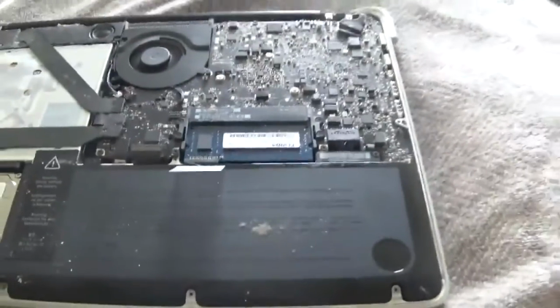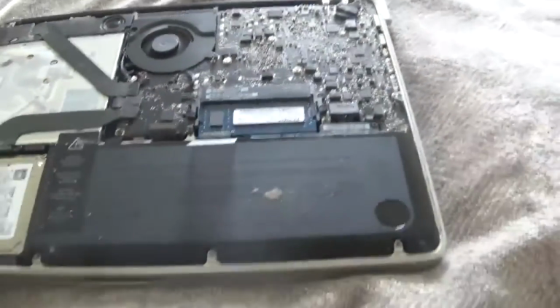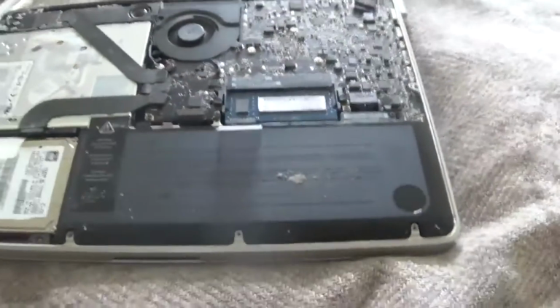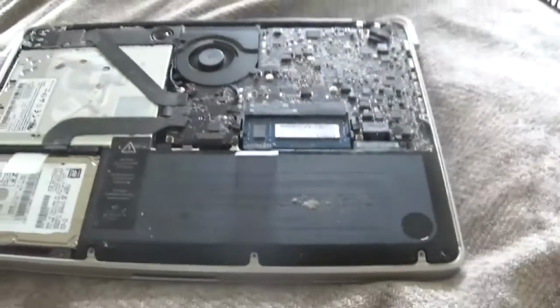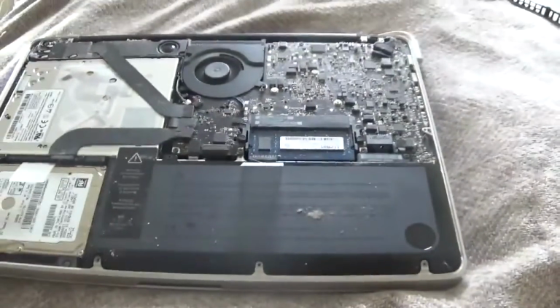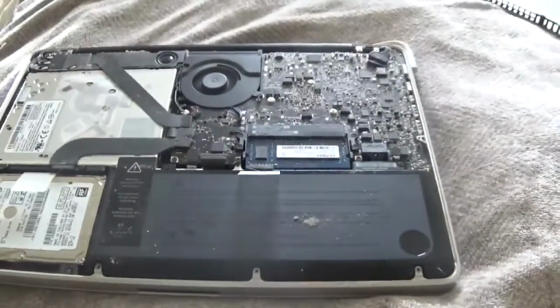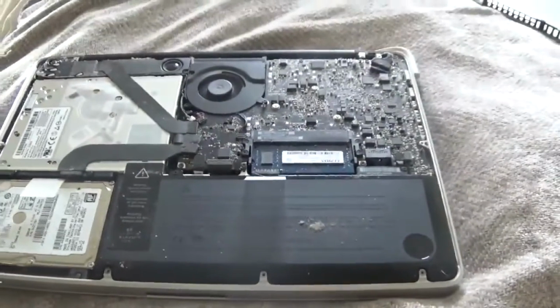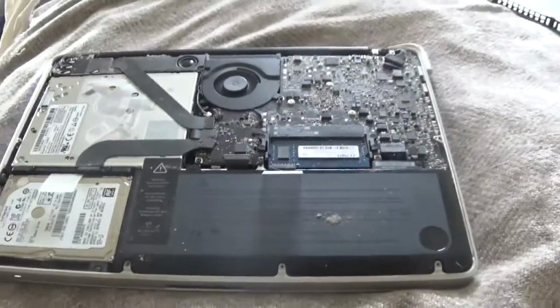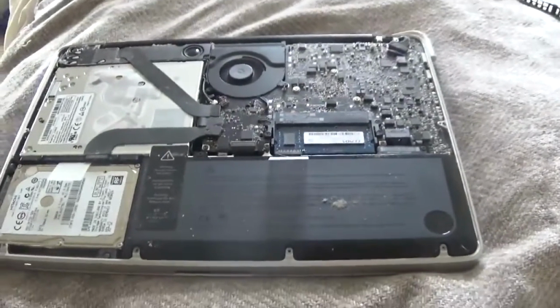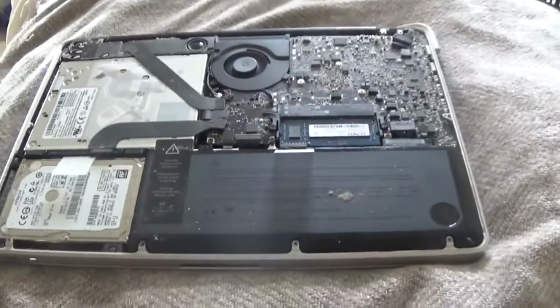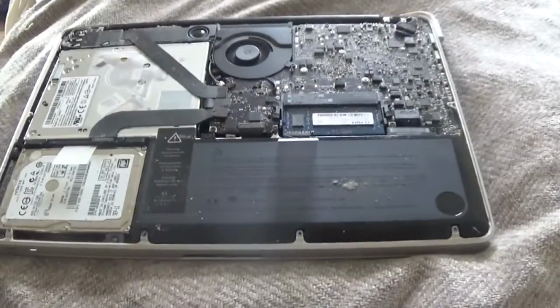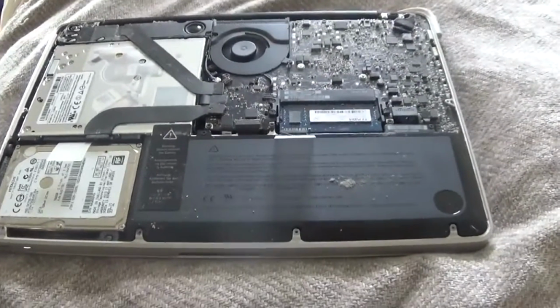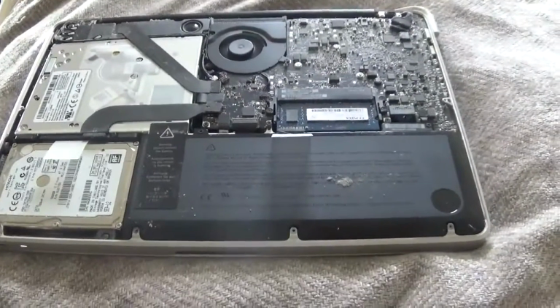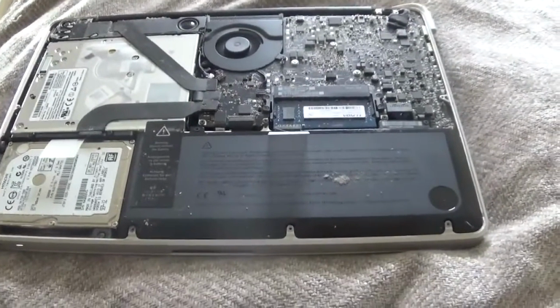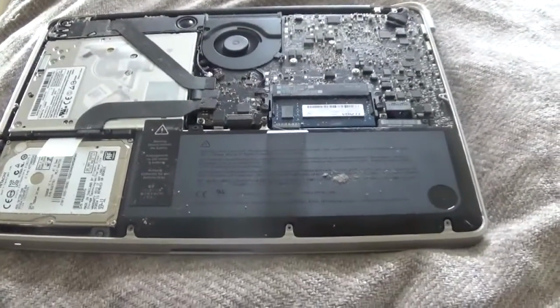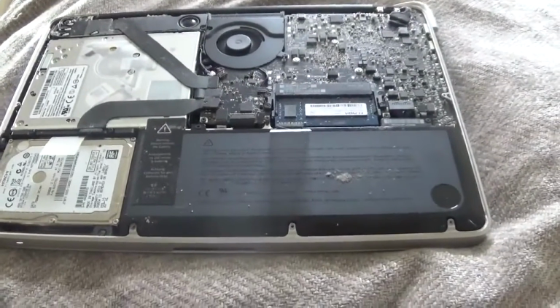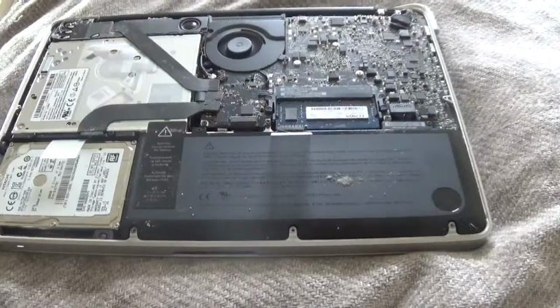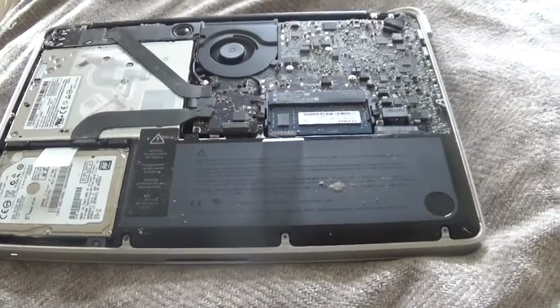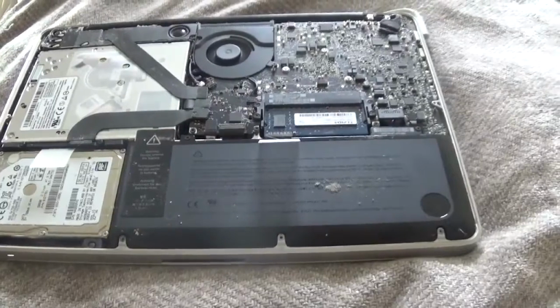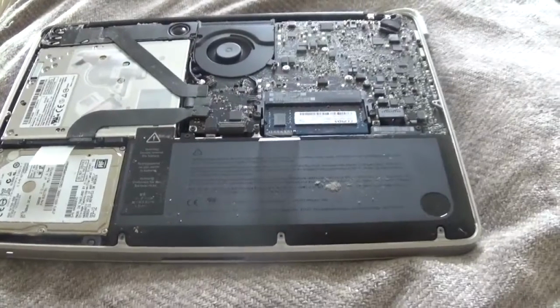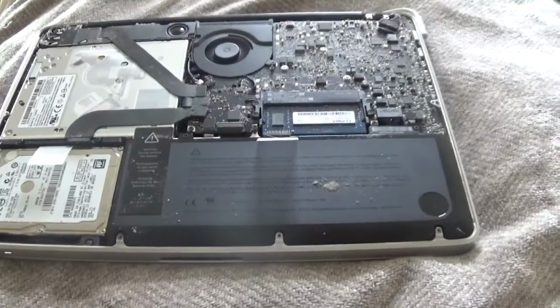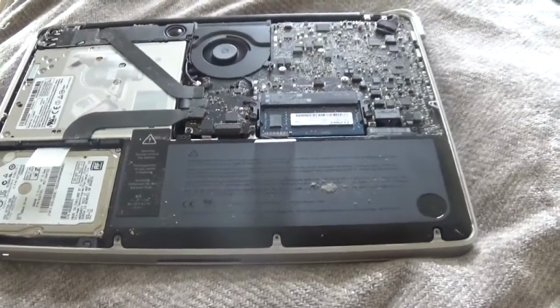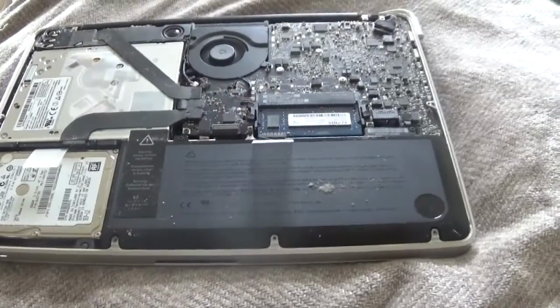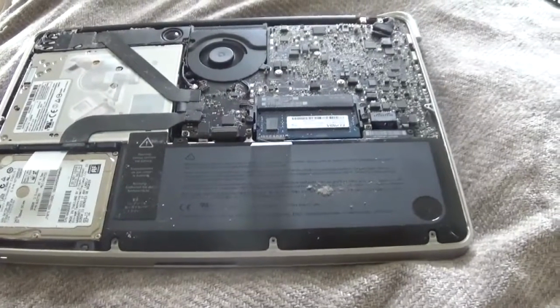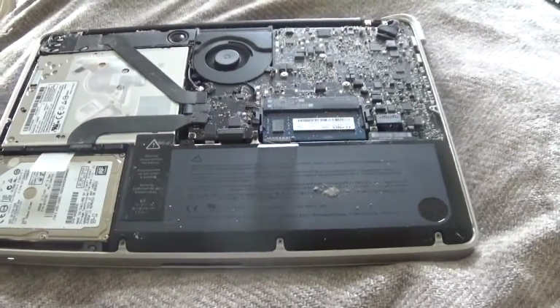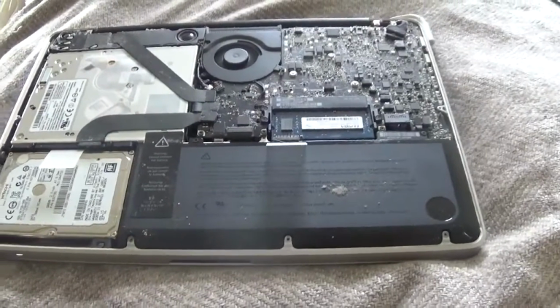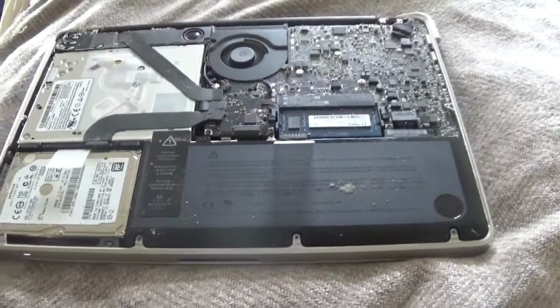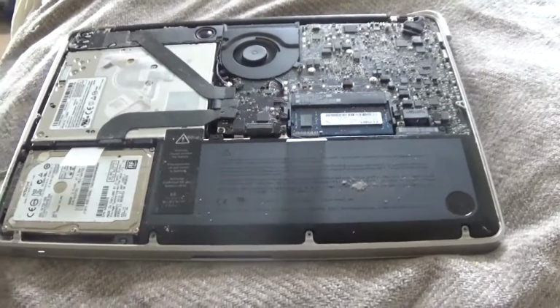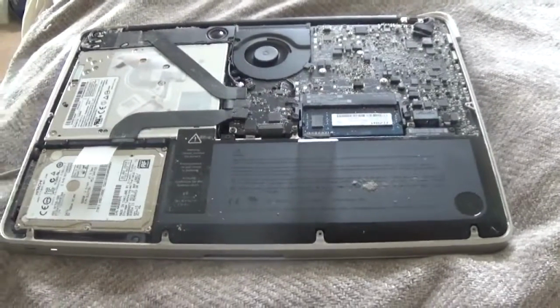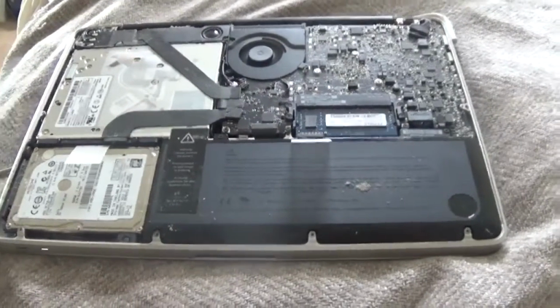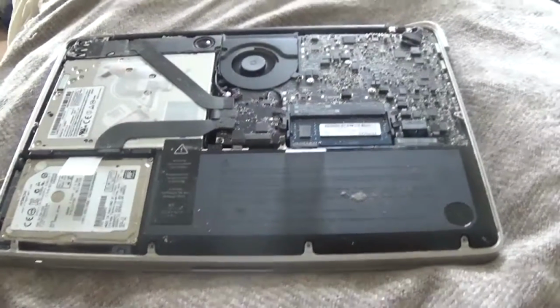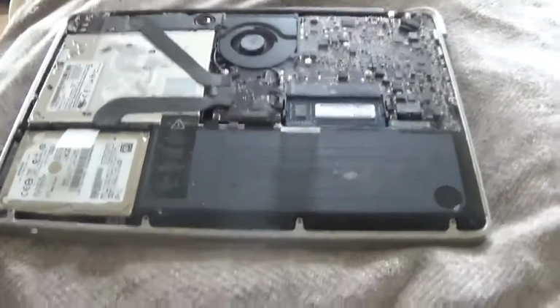You don't have to take it back, it won't ruin any warranty. I think it's an easy fix for a power issue if you've tried everything else.